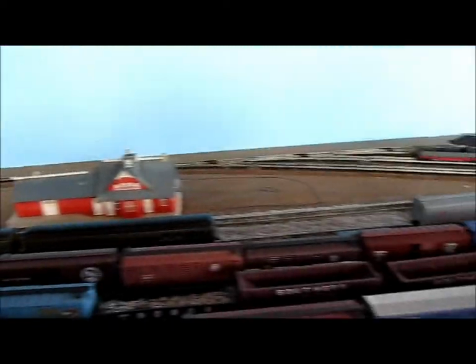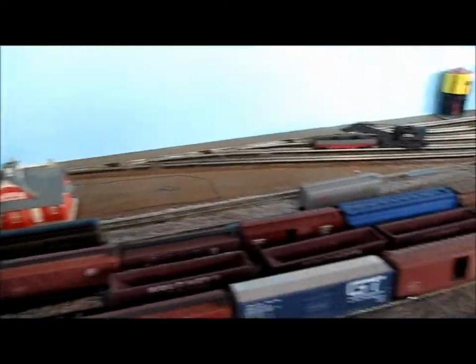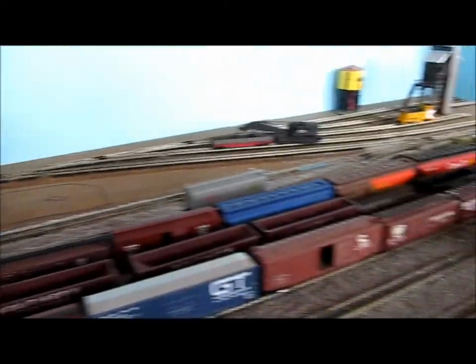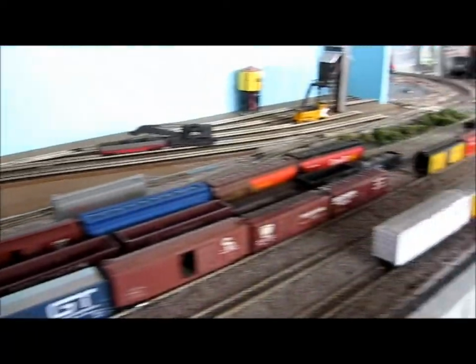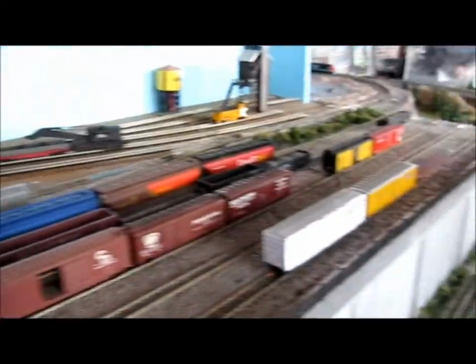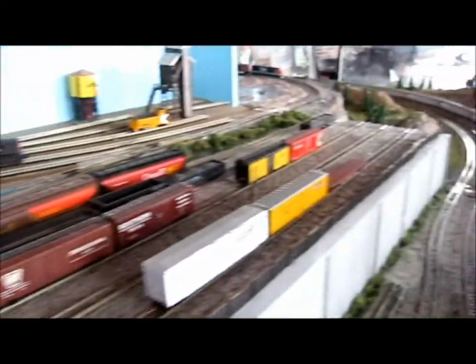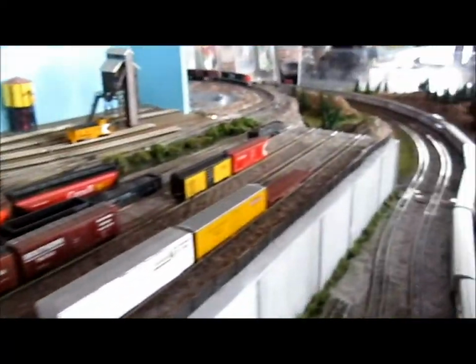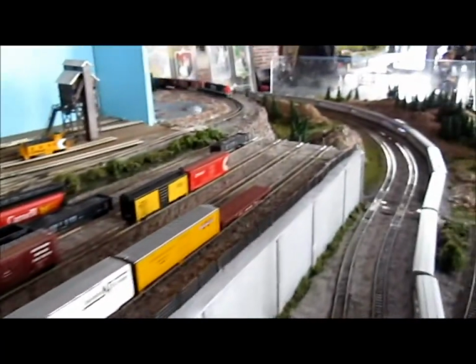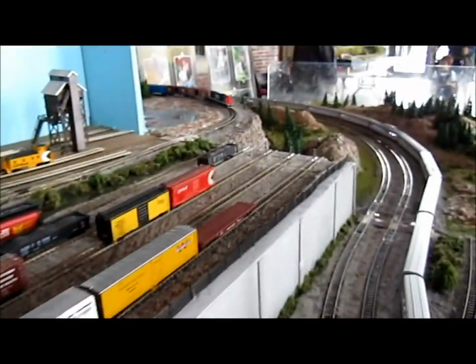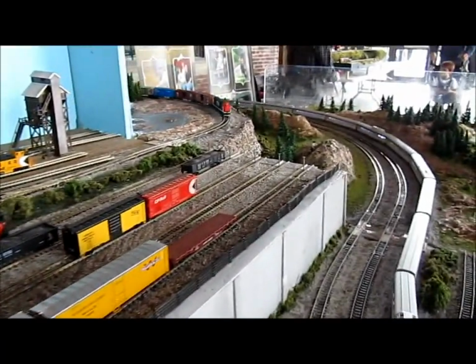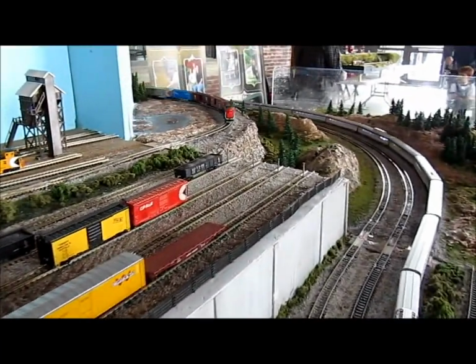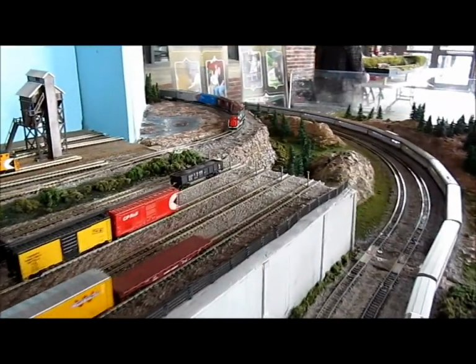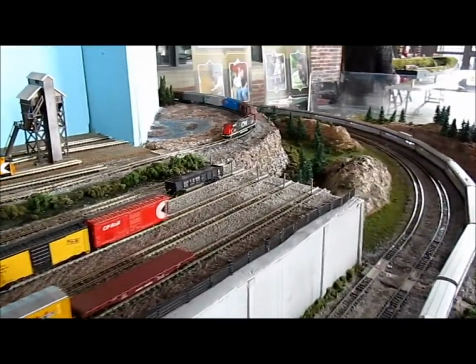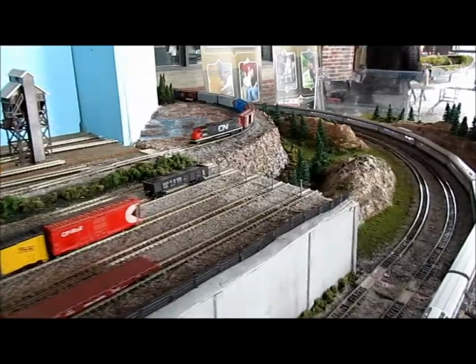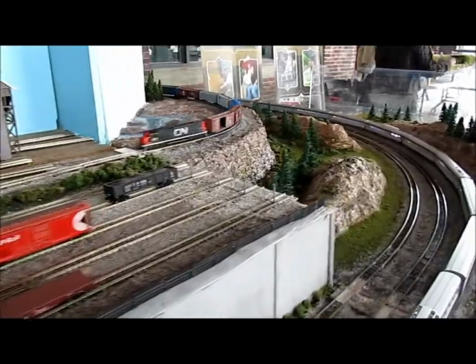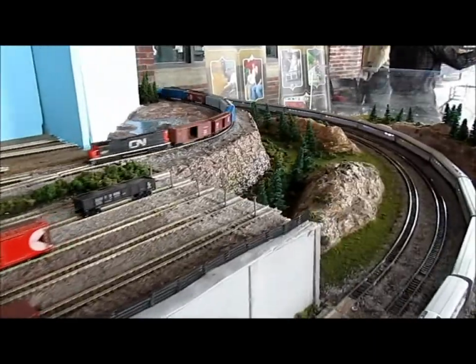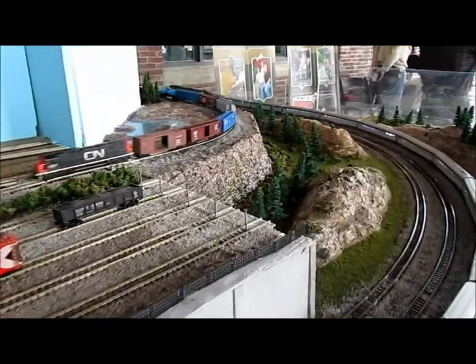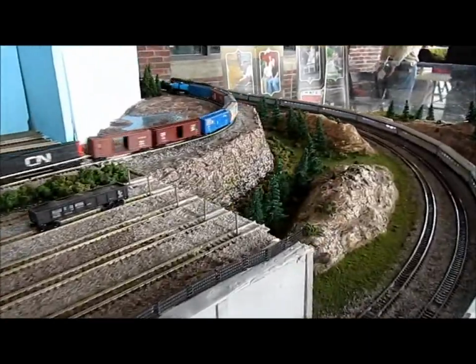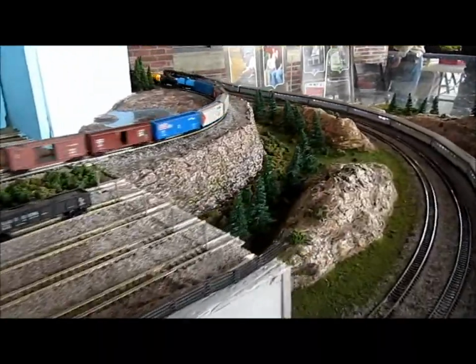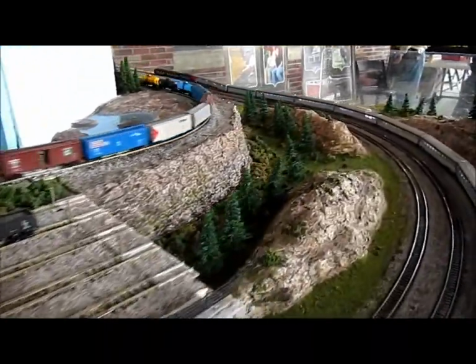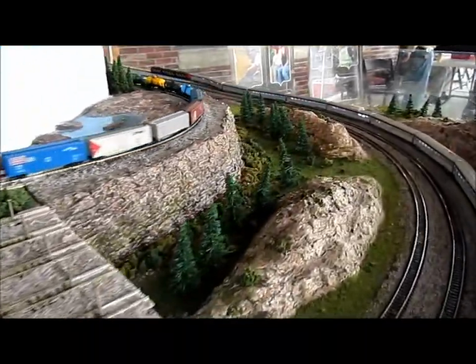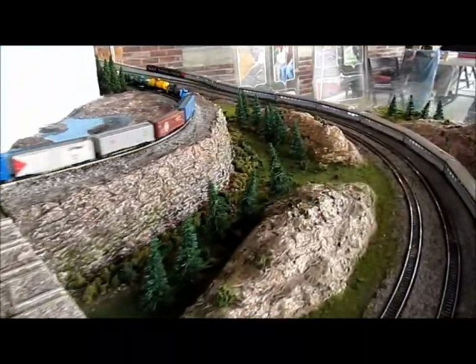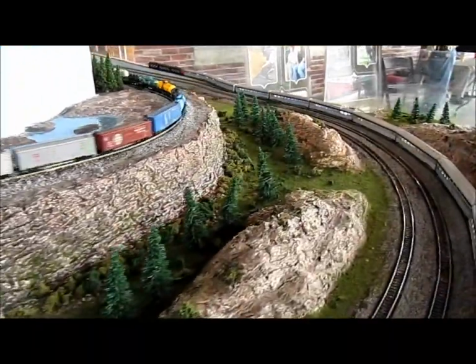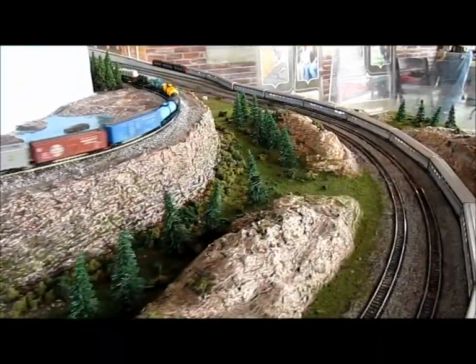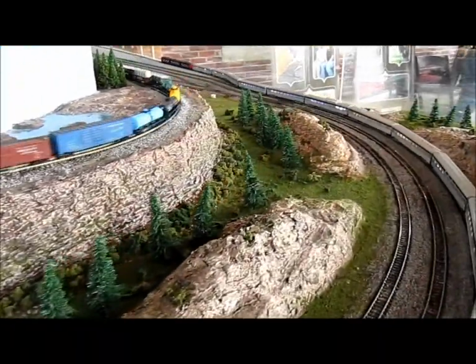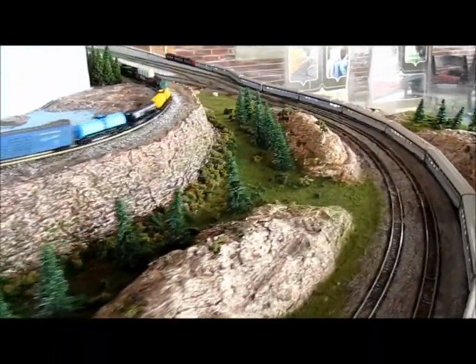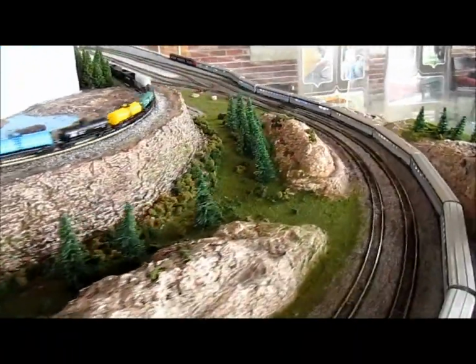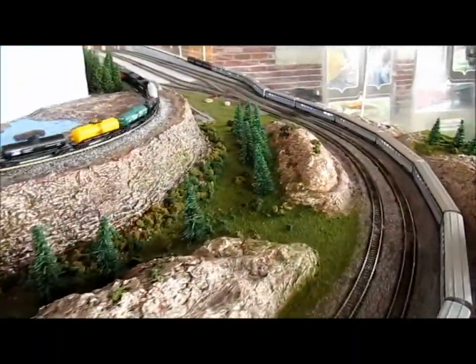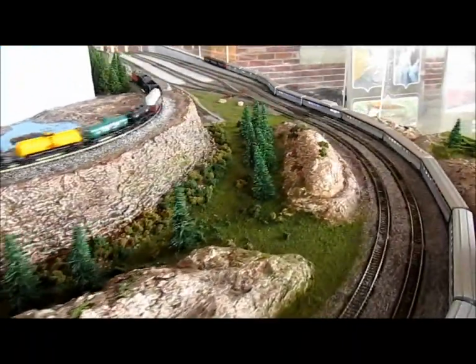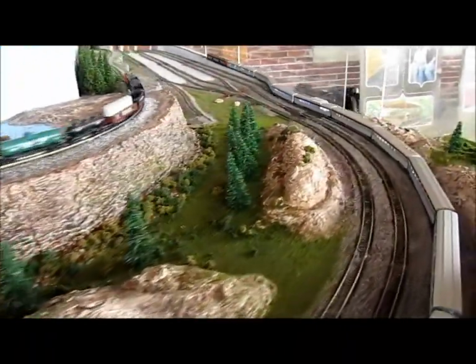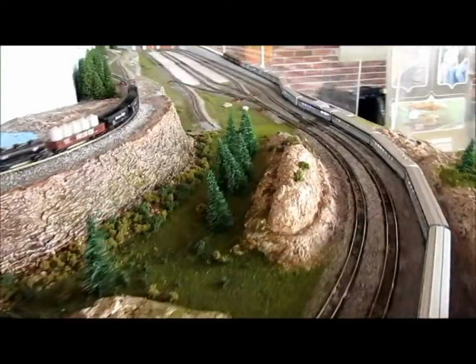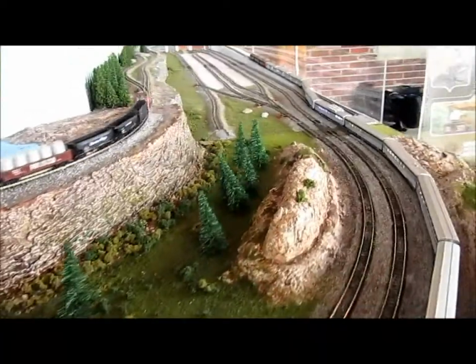Now we're going to catch up — here comes CN coming around the corner. The other front corner of the layout.